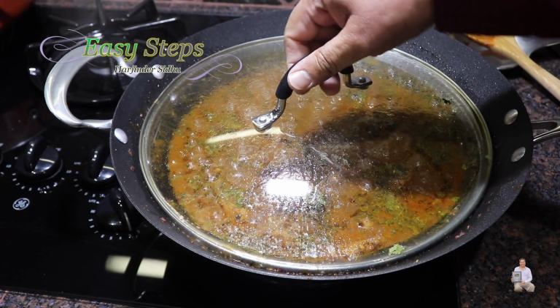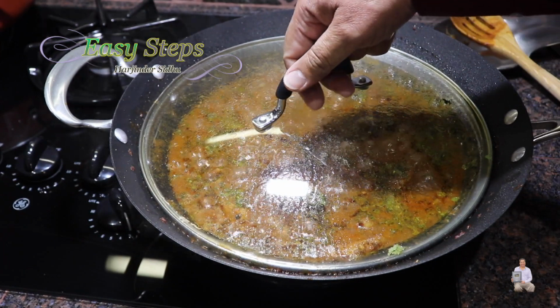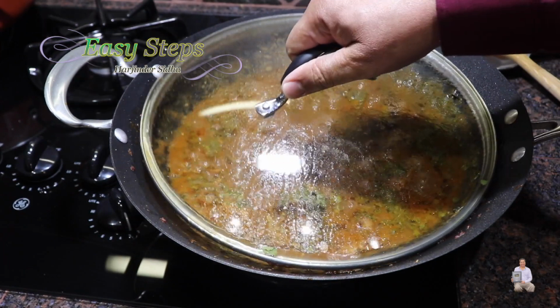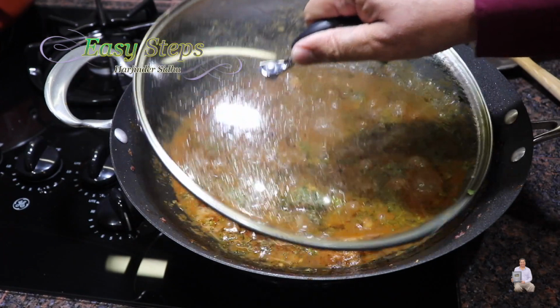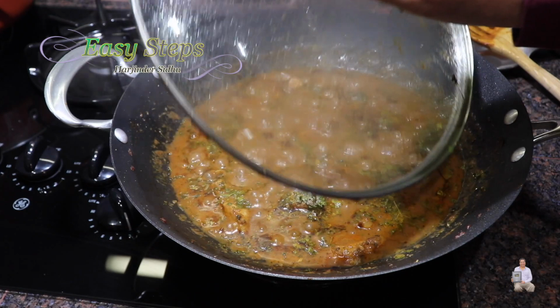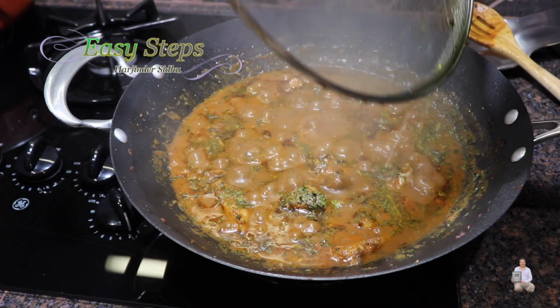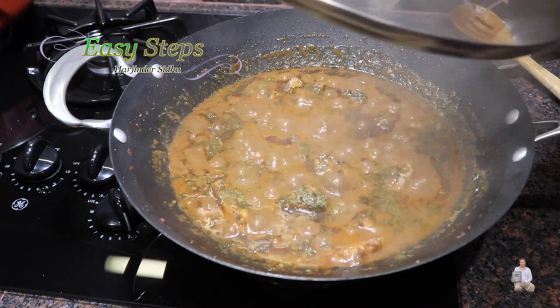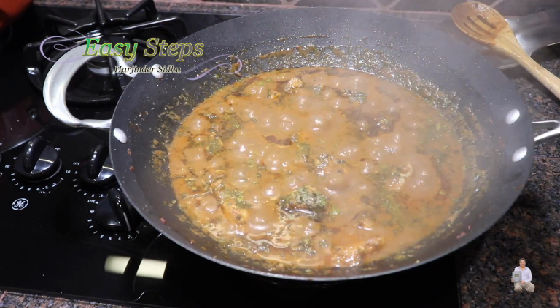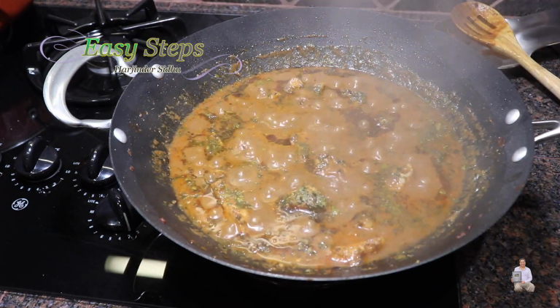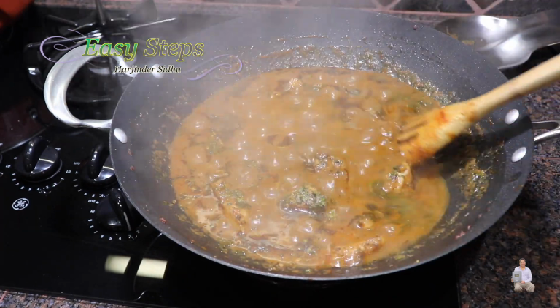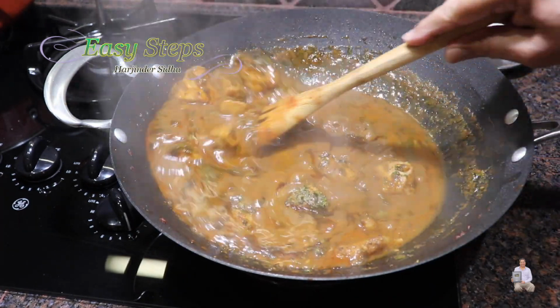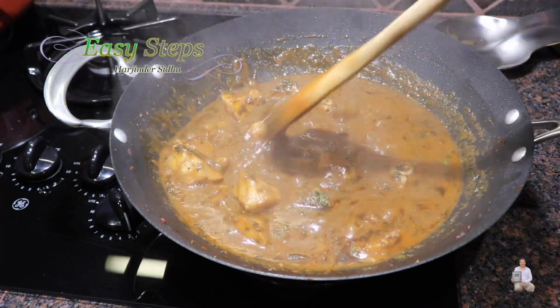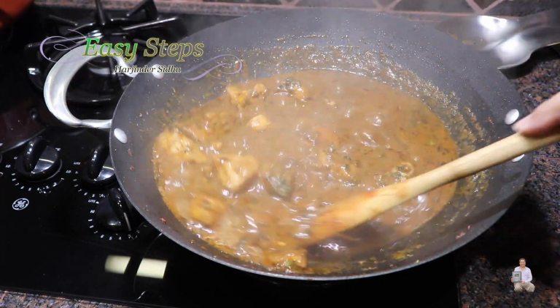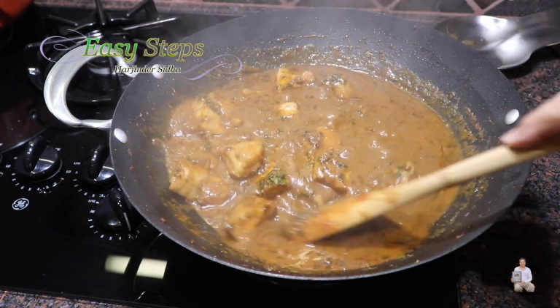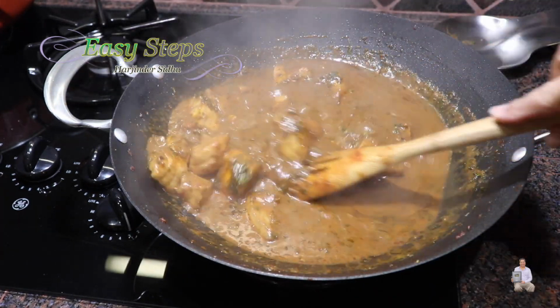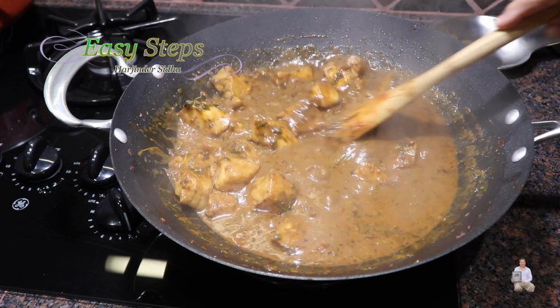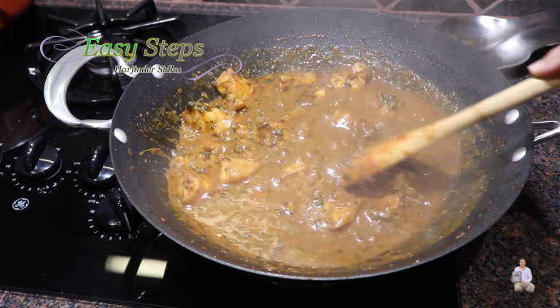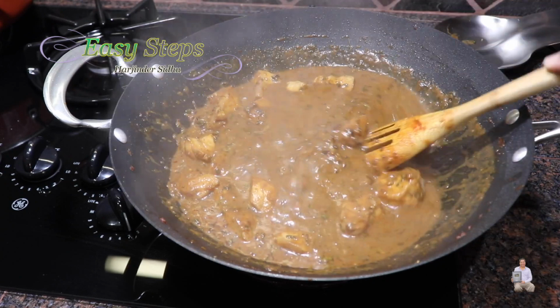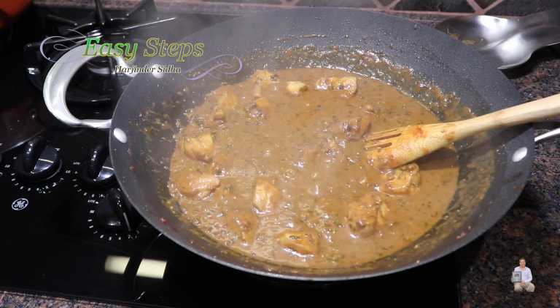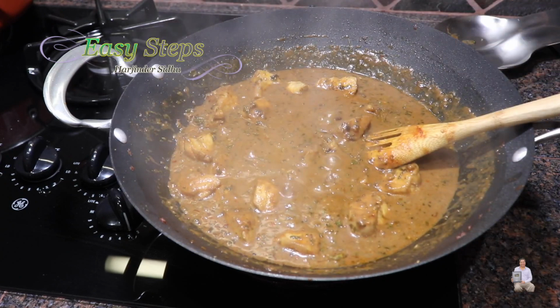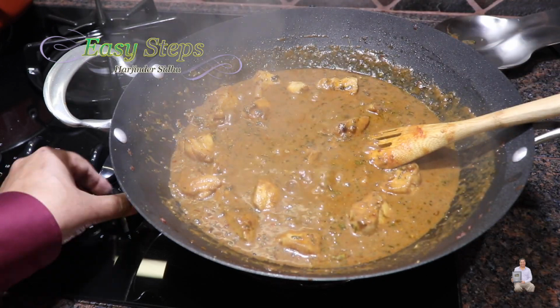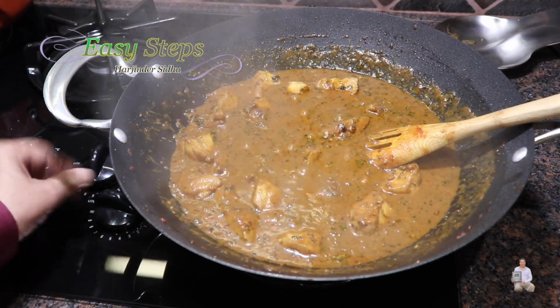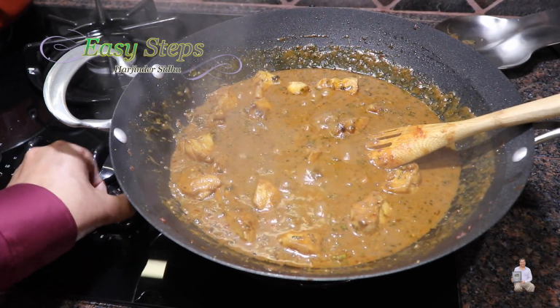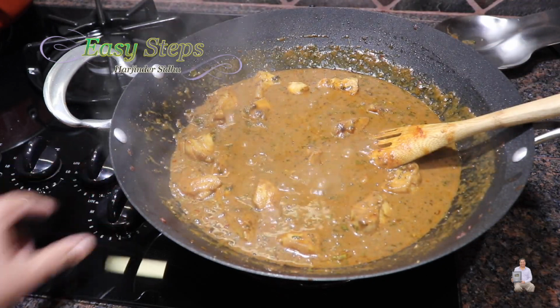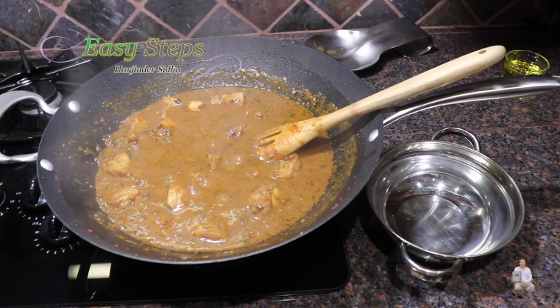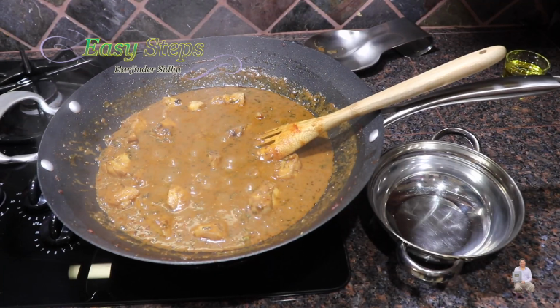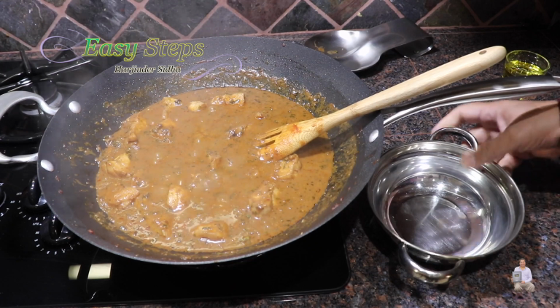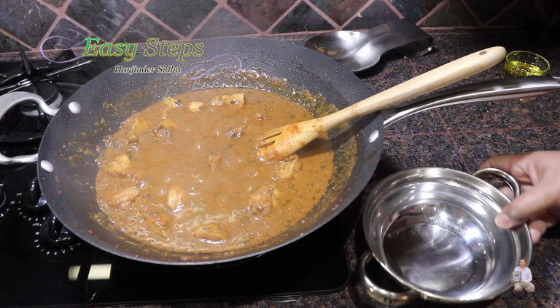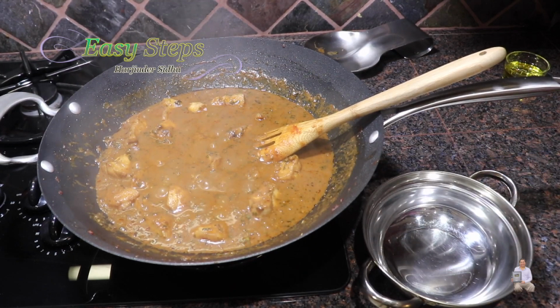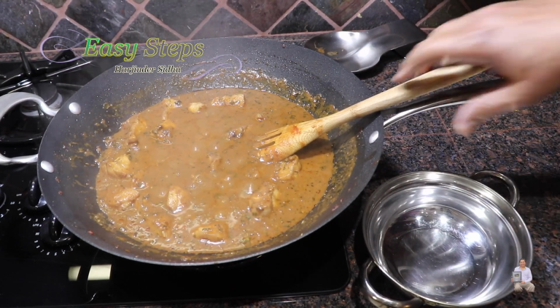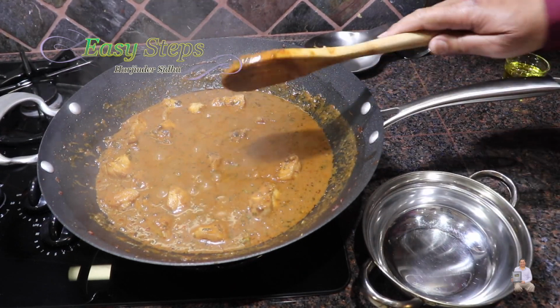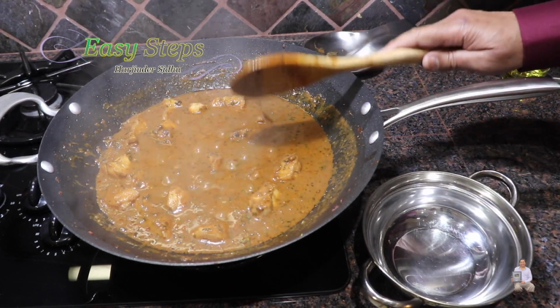On low gas, cooking for five minutes — open it up and our dish is all ready. Mix it and turn off the gas. I have my serving curry ready and we're going to dish it out.